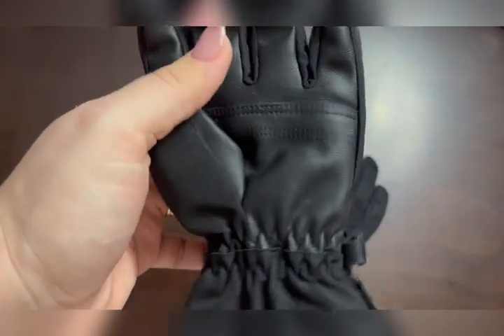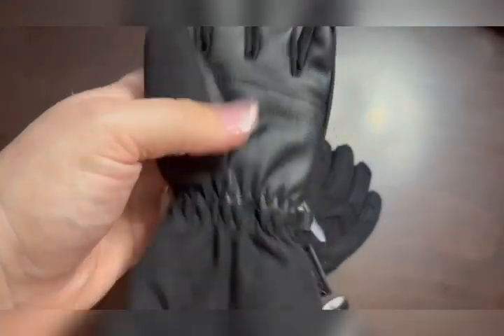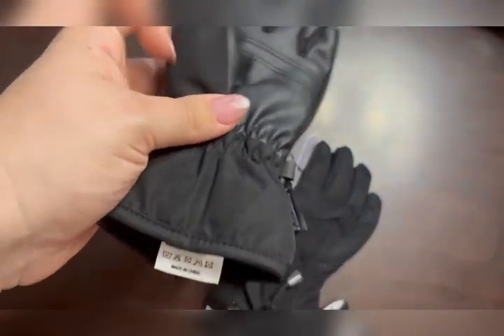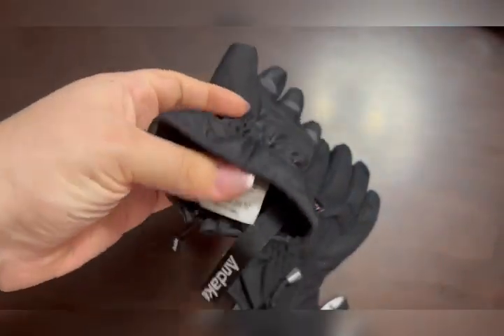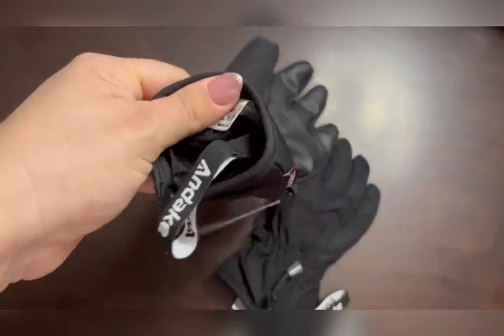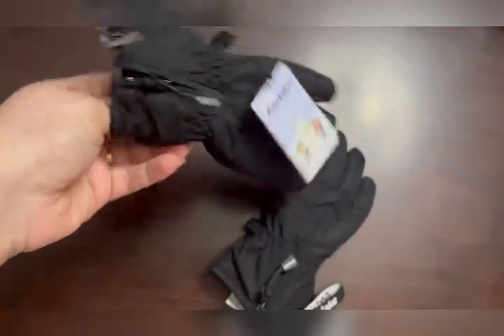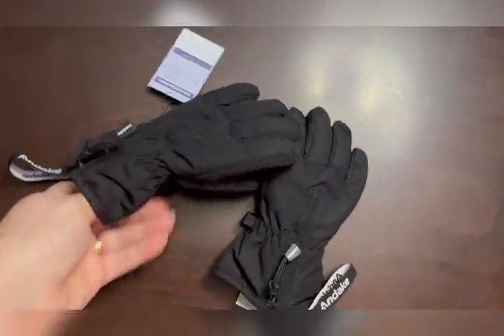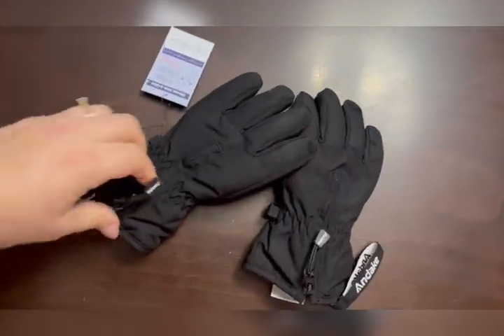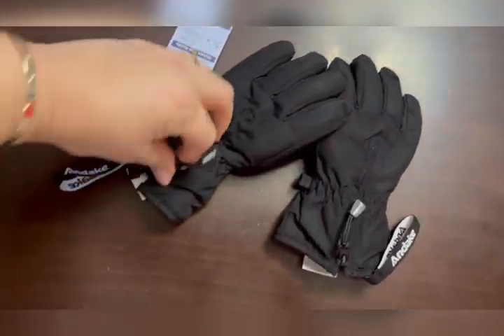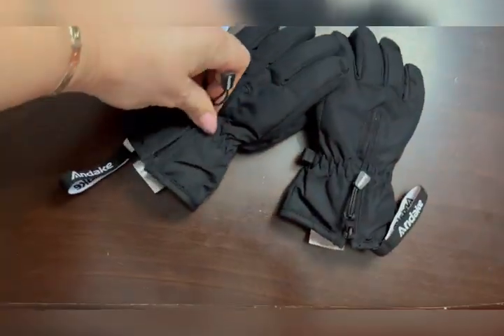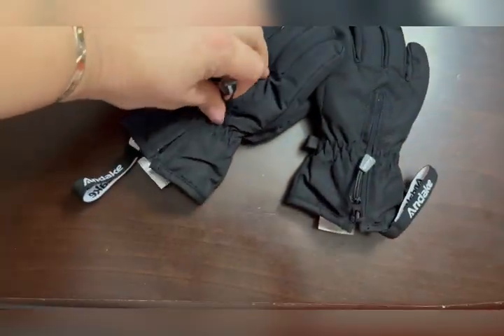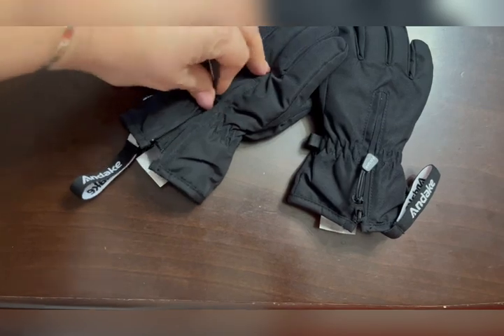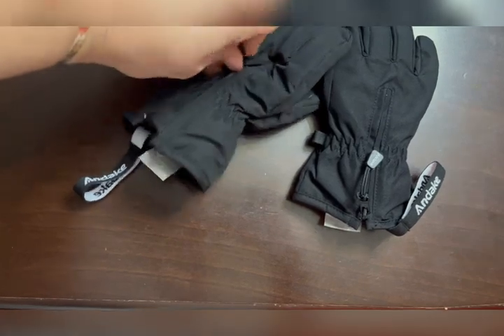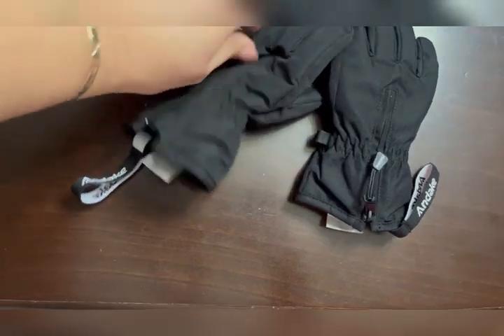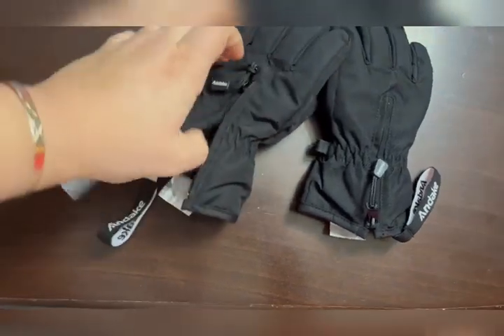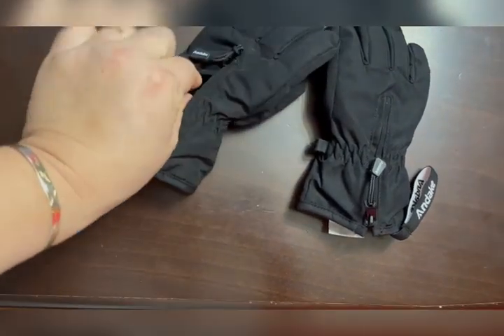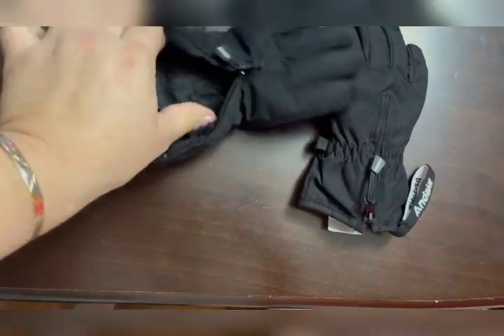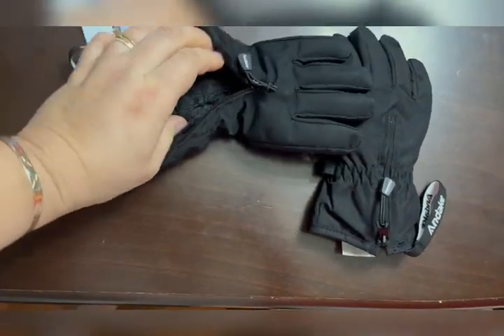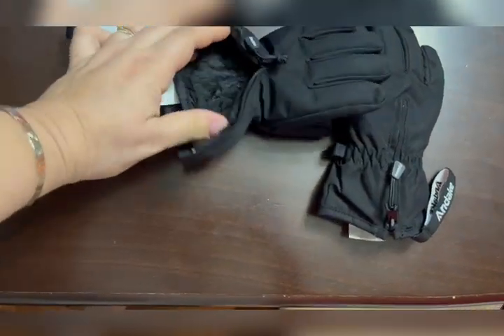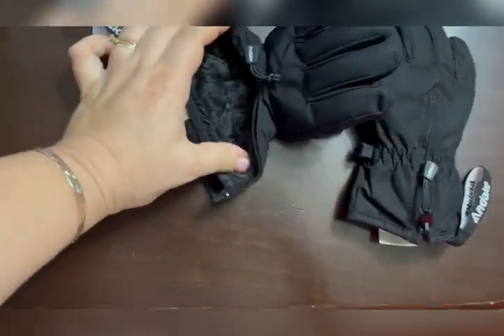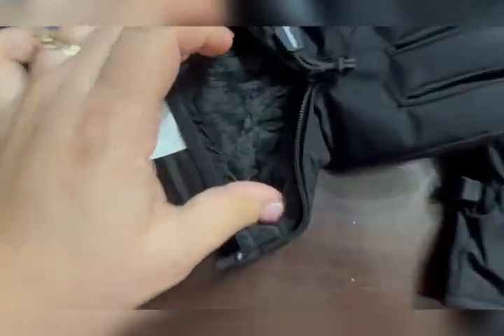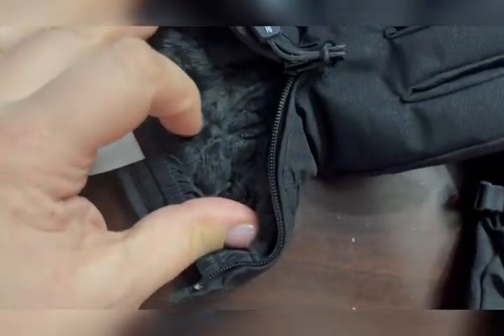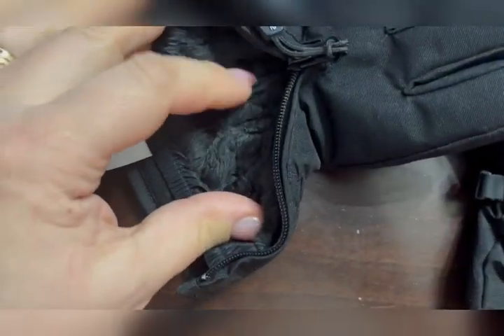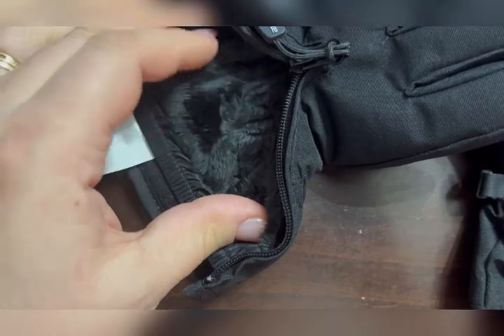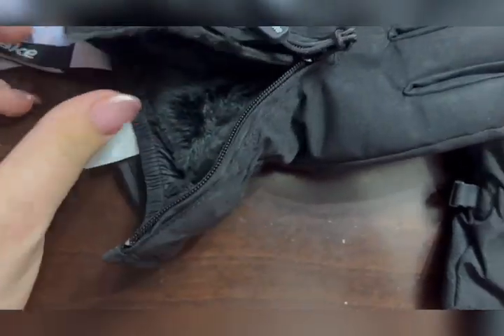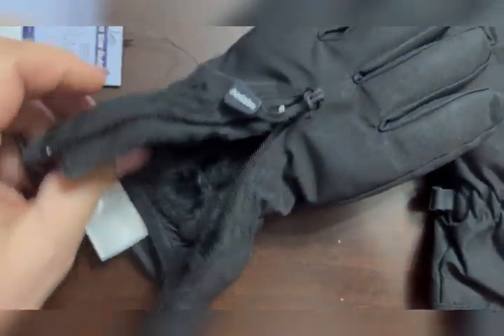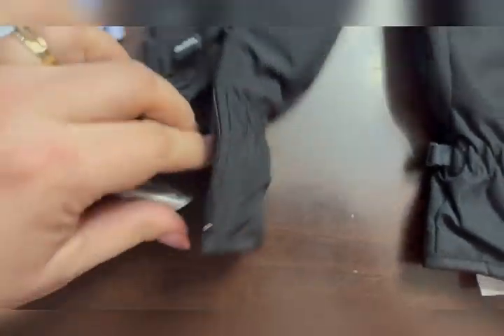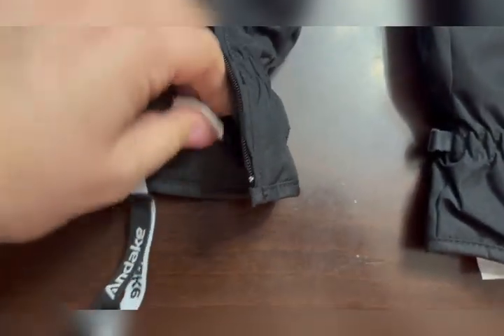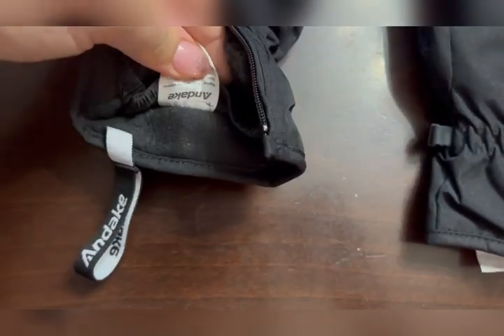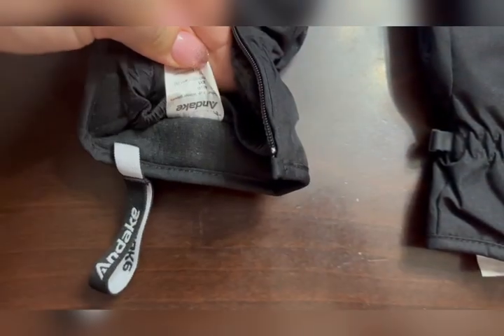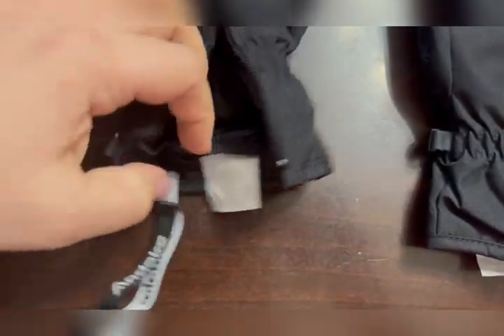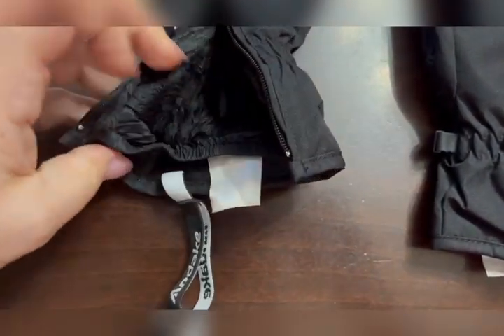They have this great anti-grip on the palm. They are wind and waterproof. This zipper design is genius and it has this really soft fur inside, with a great elastic around the wrist.